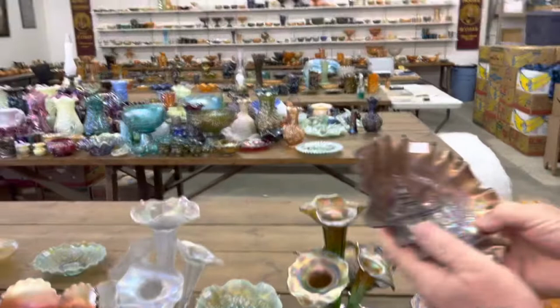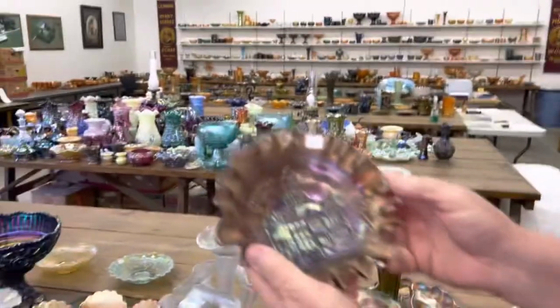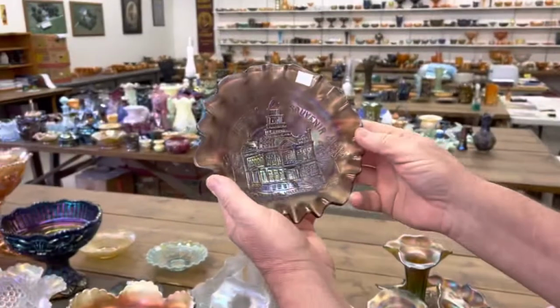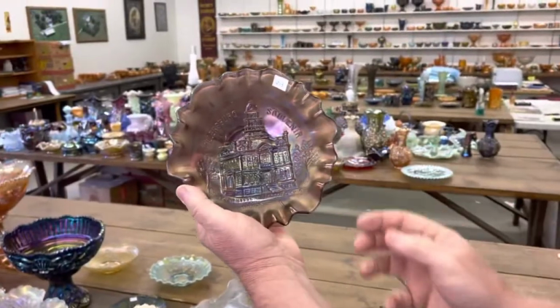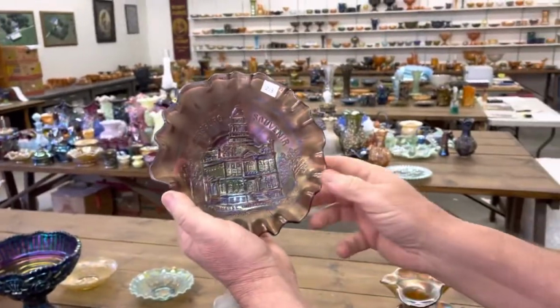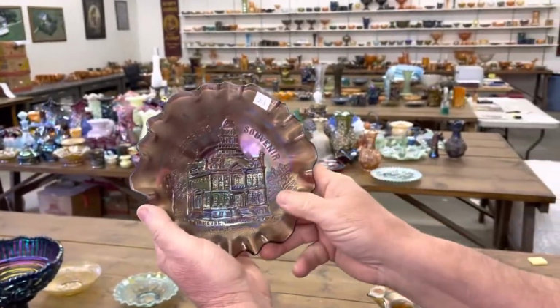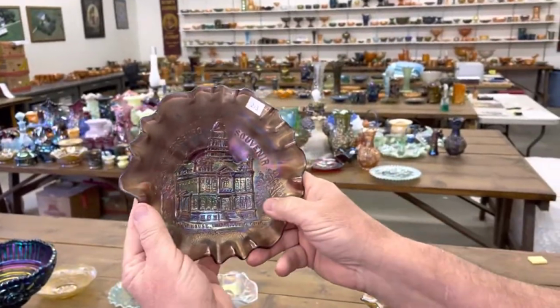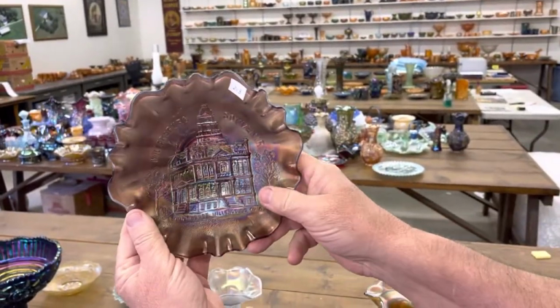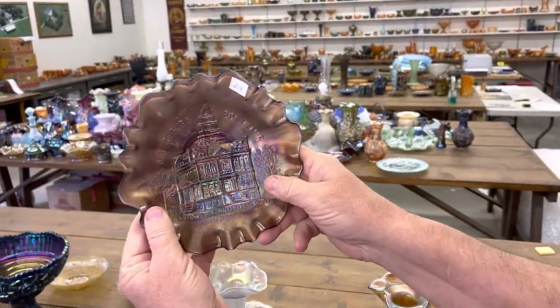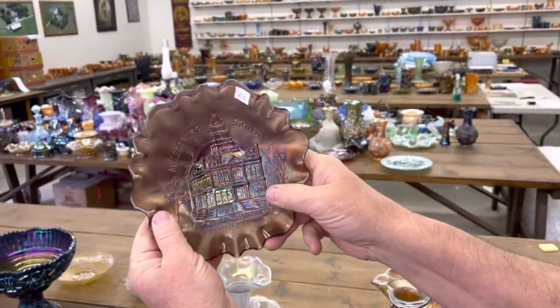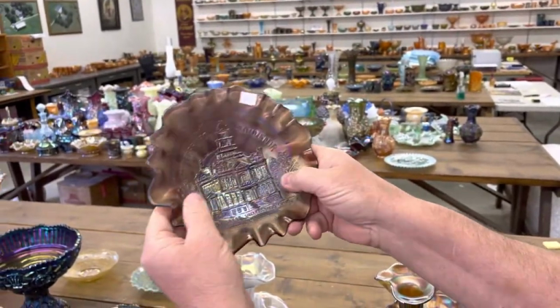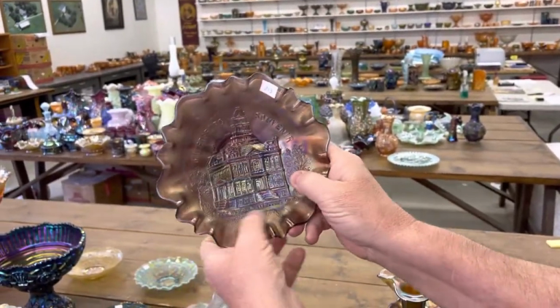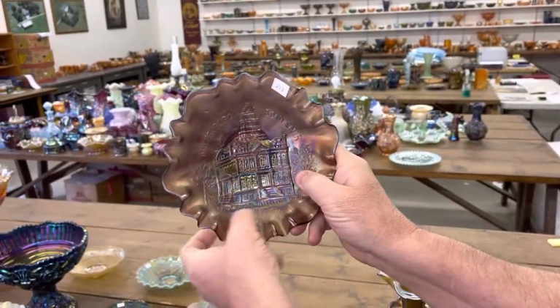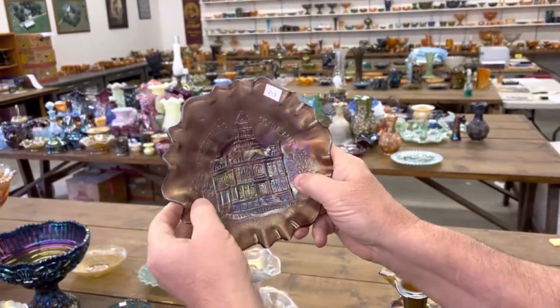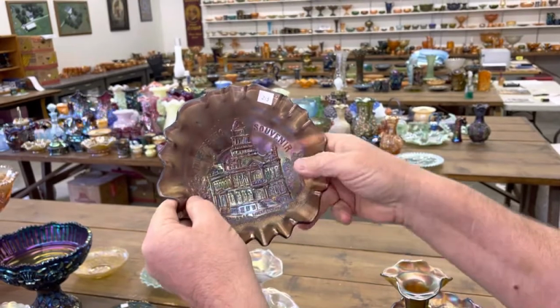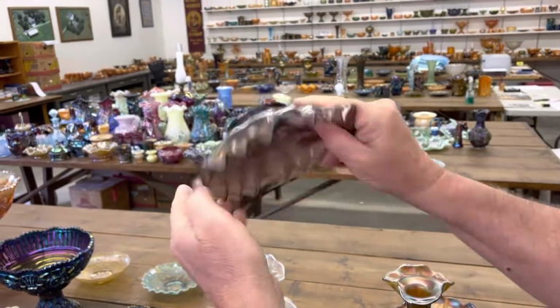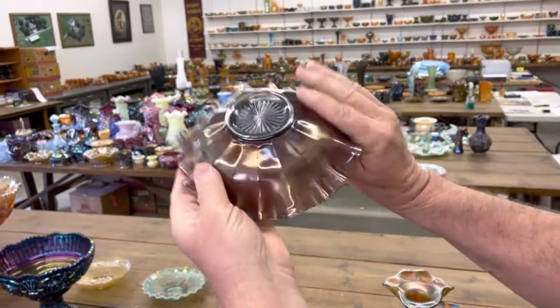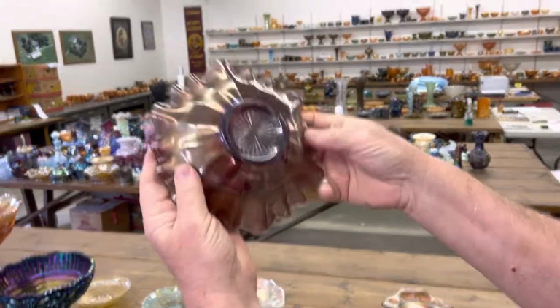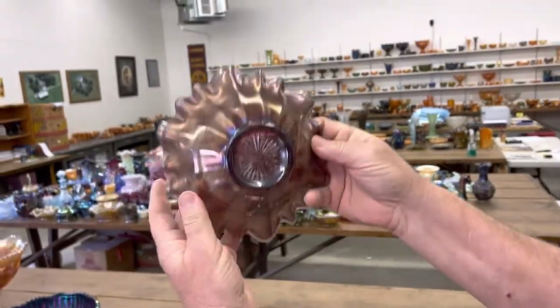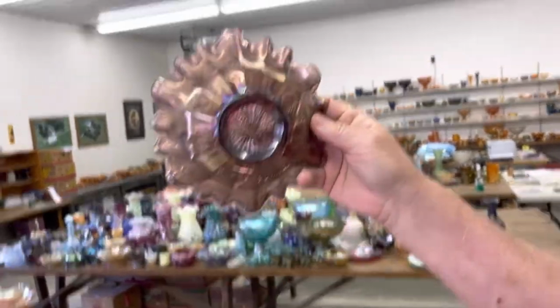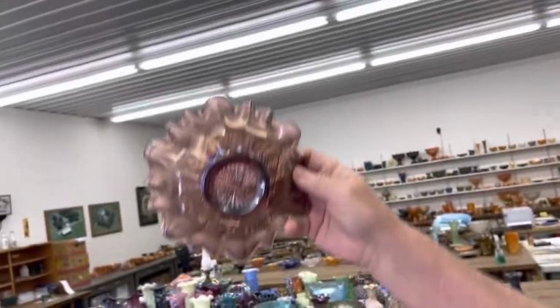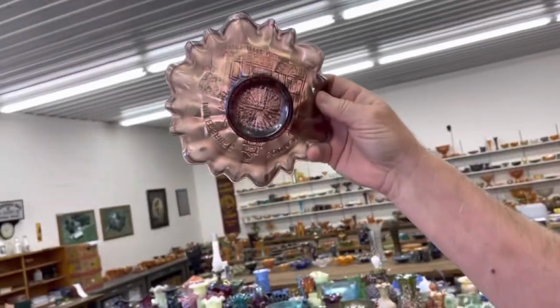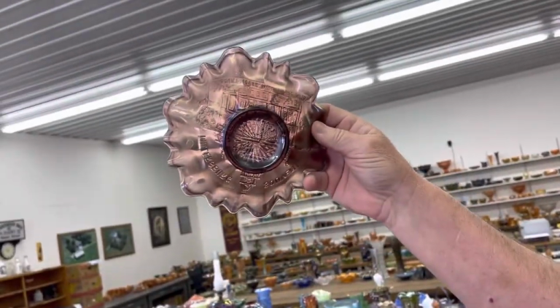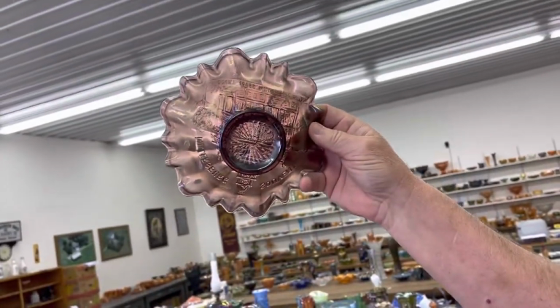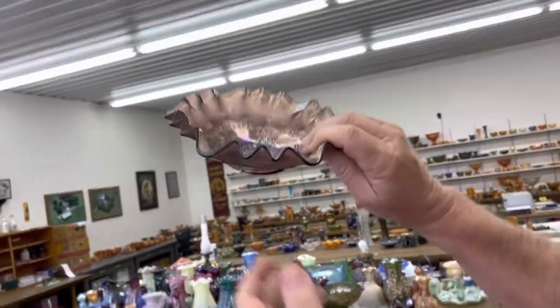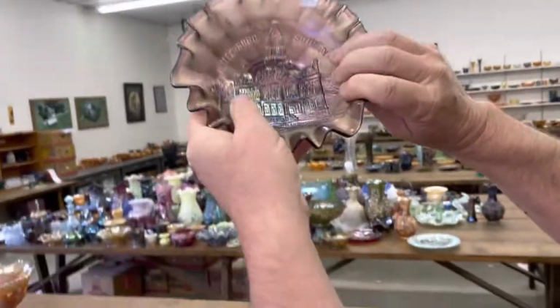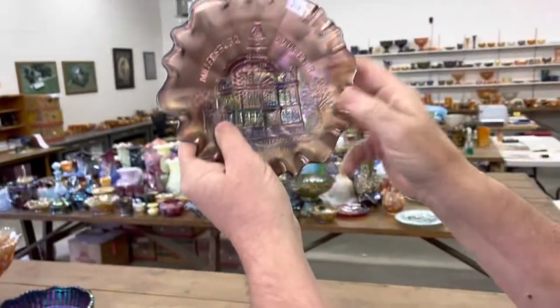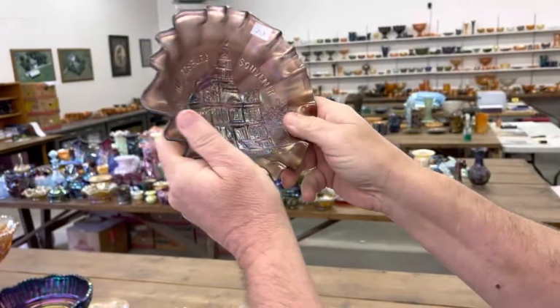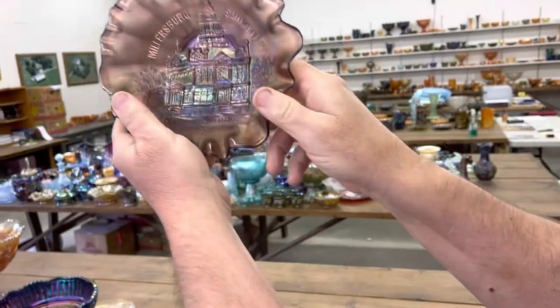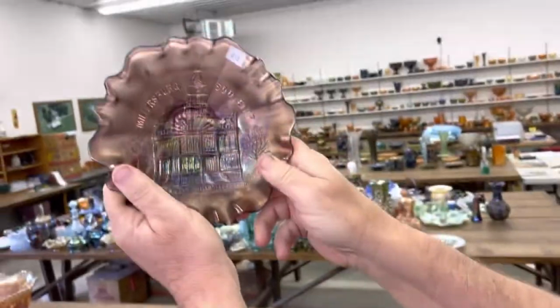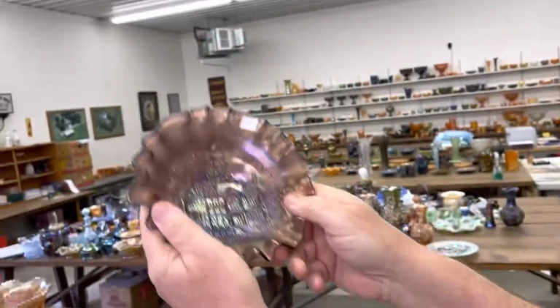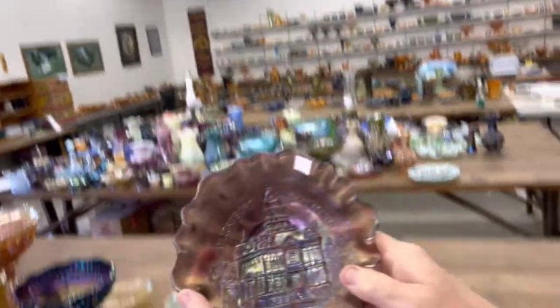A rare piece here is a Millersburg three-in-one-edge courthouse bowl. This does have the lettering, but it is in lavender. I hope you can pick that color up. Really, really nice piece there.